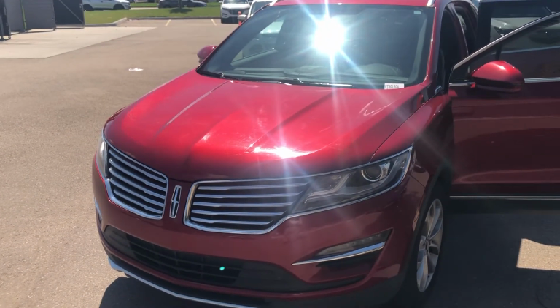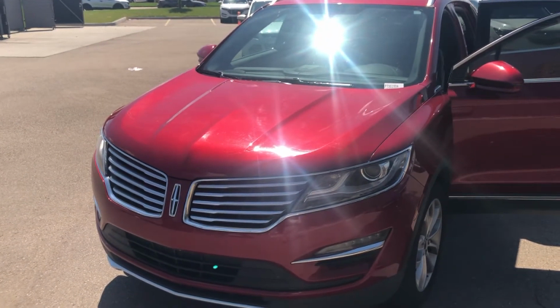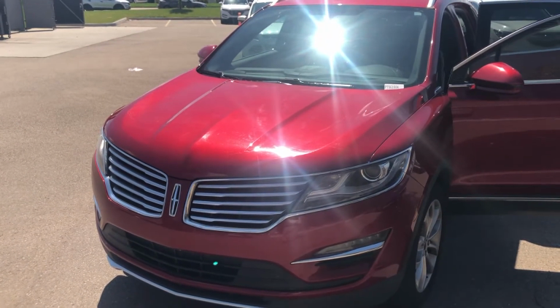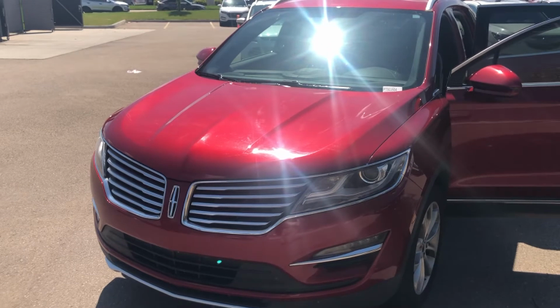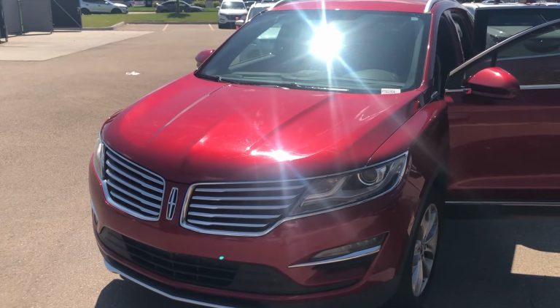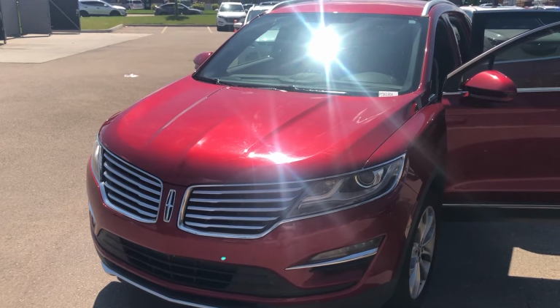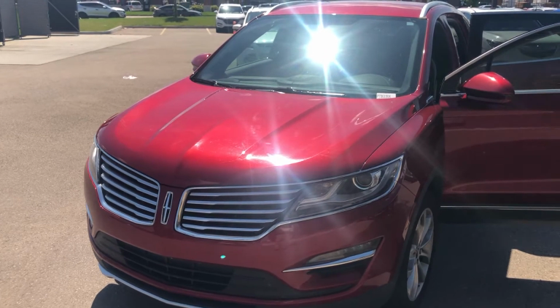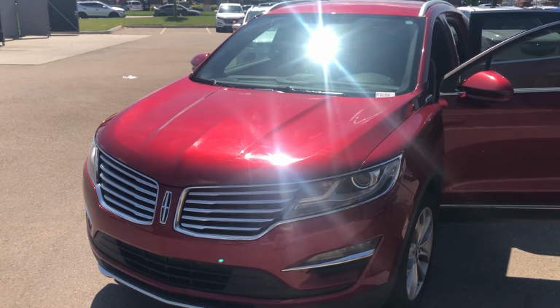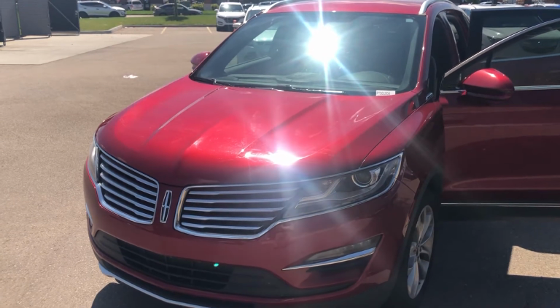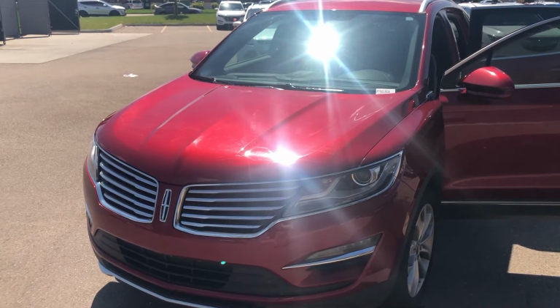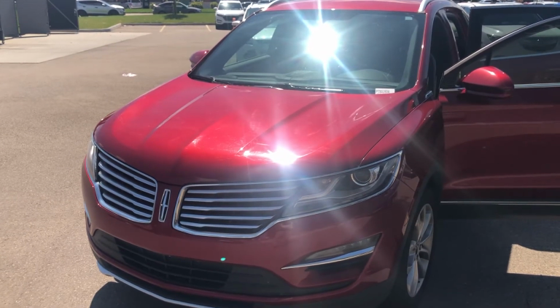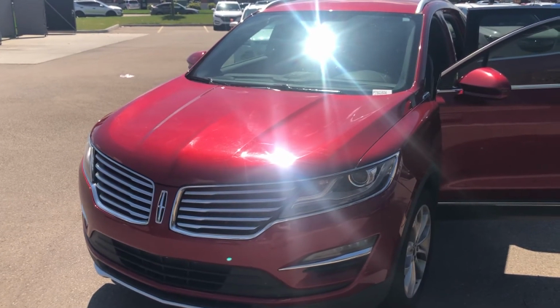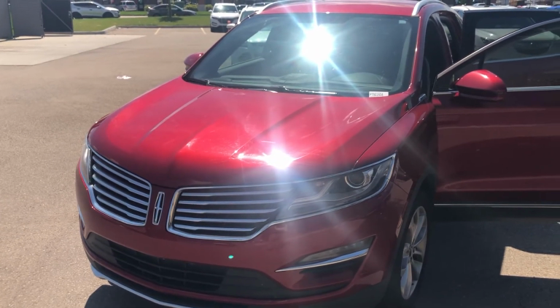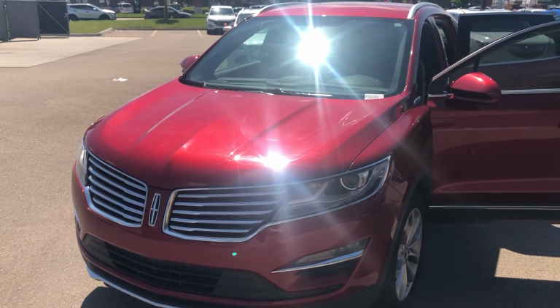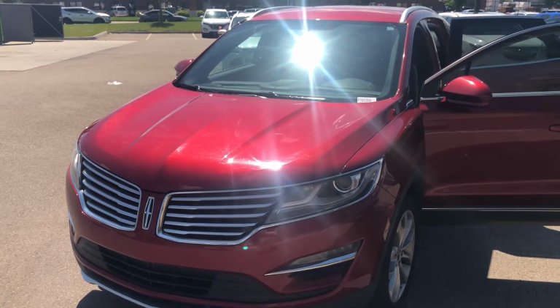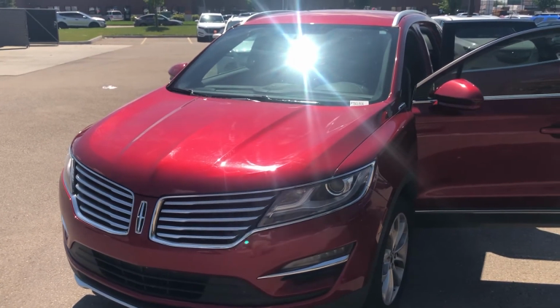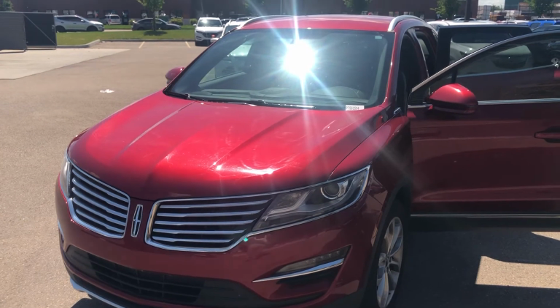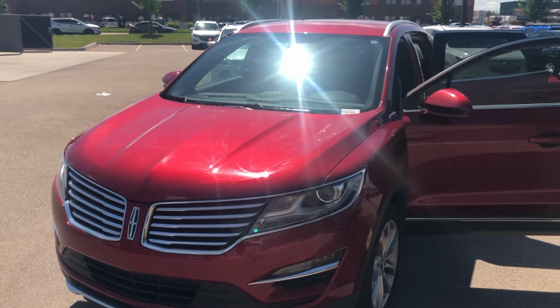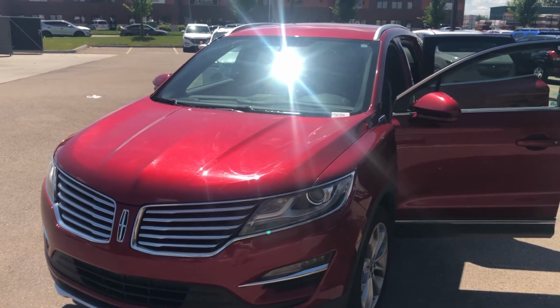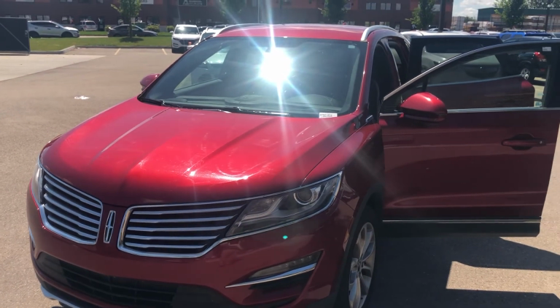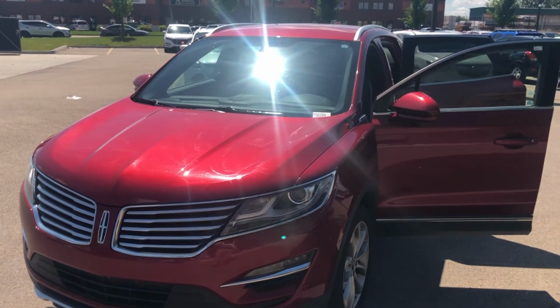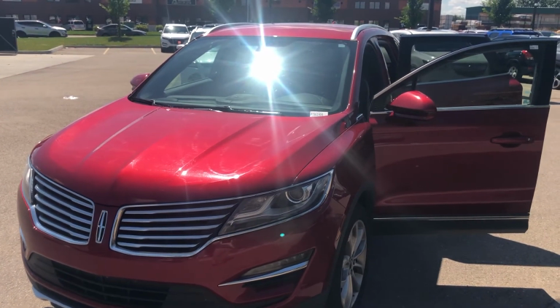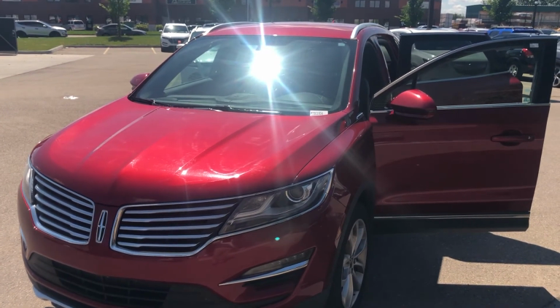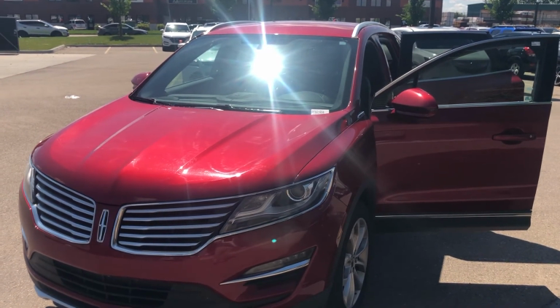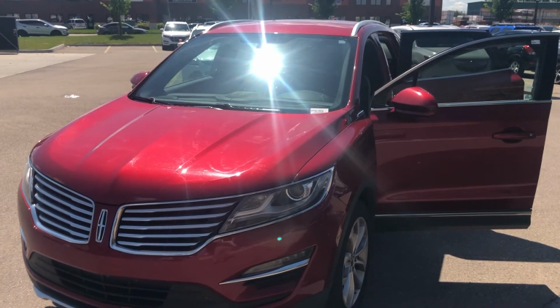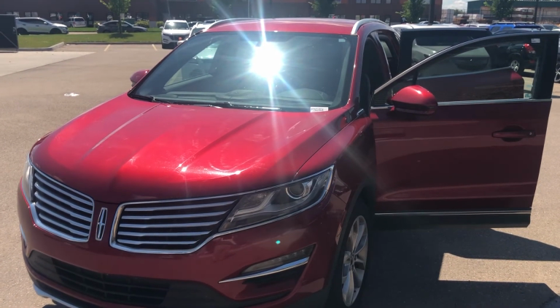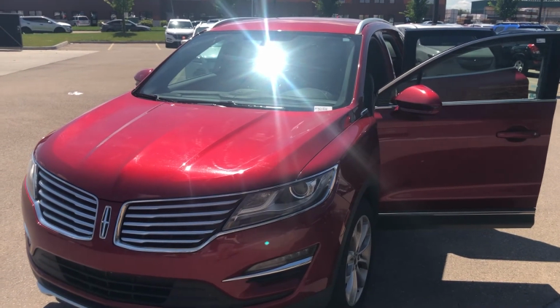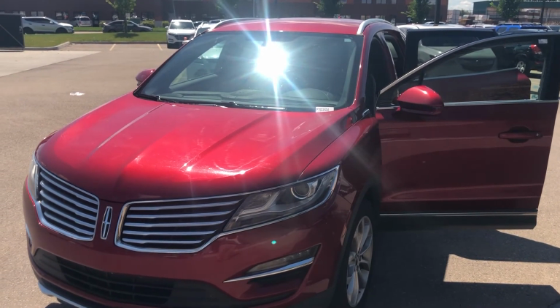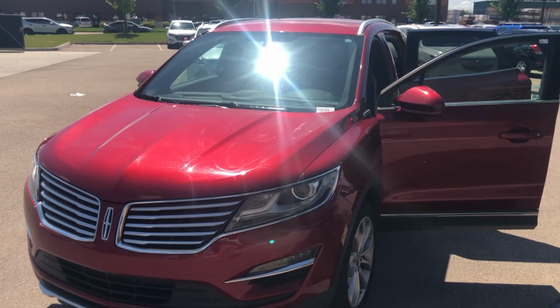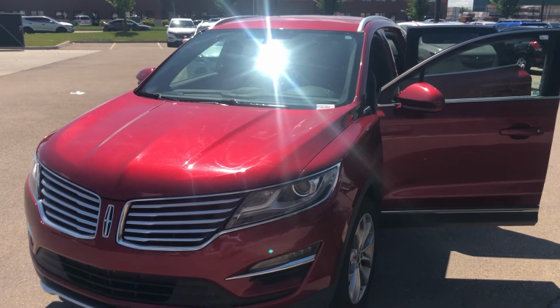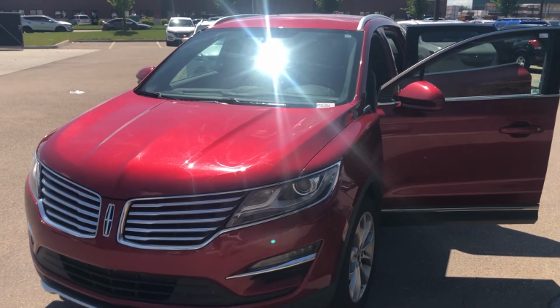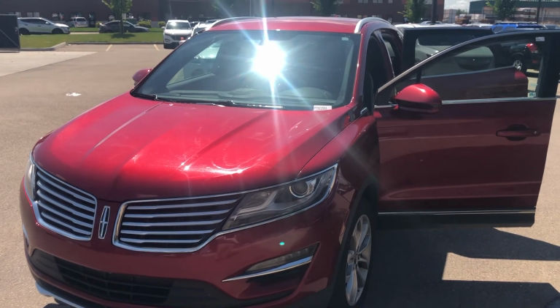This is our 2017 Lincoln MKC. It's an all-wheel drive vehicle, just under 71,000 kilometers. My name is Dean, I'm with Spruce Grove Hyundai. My direct number is 780-919-8107. Thanks for watching.